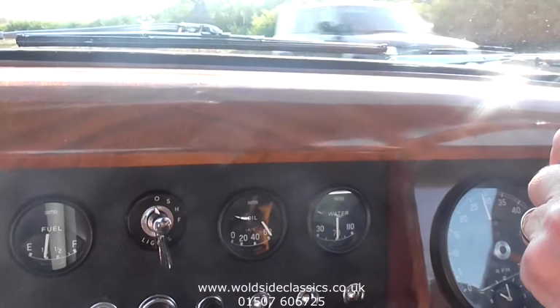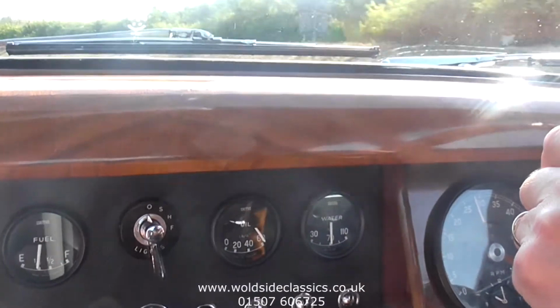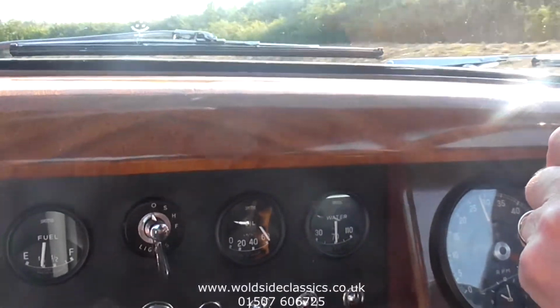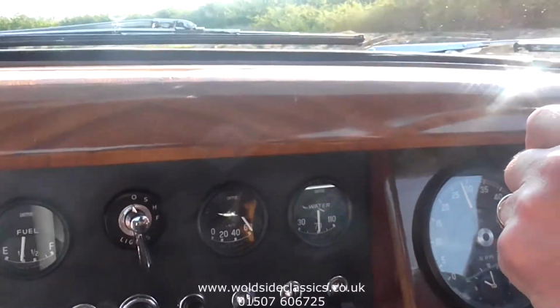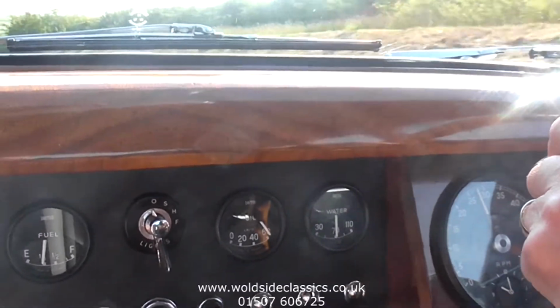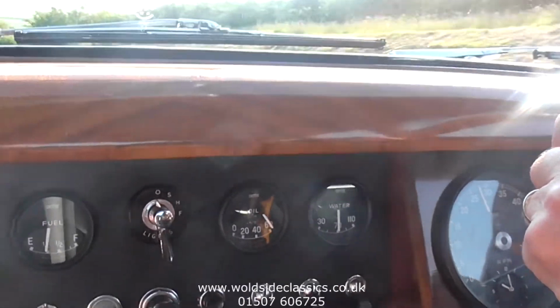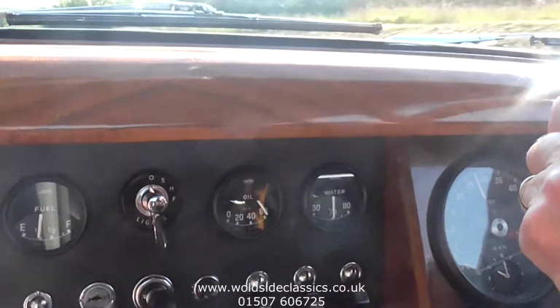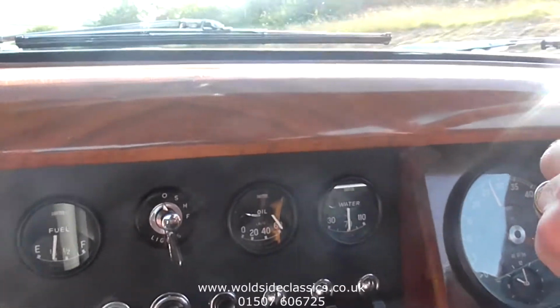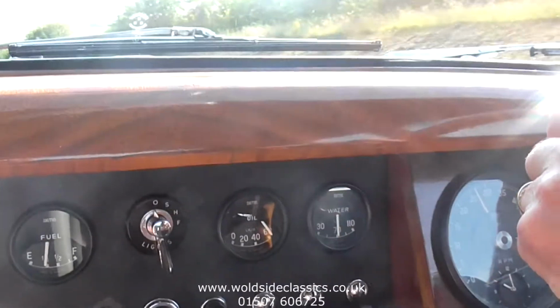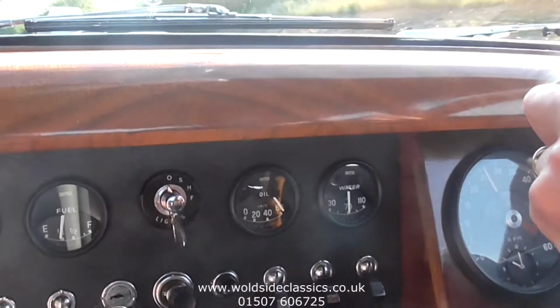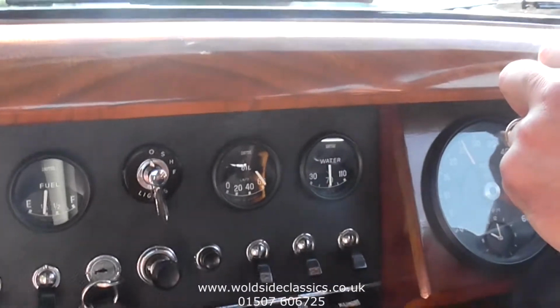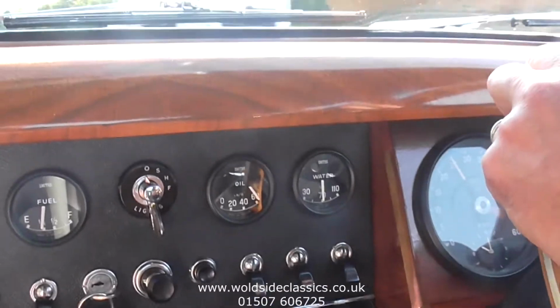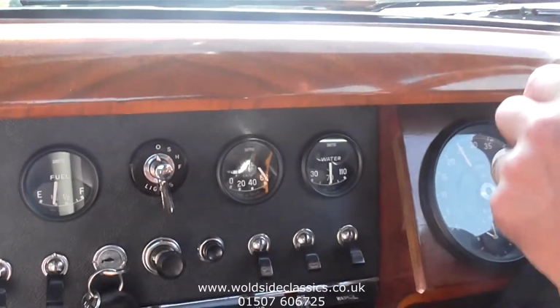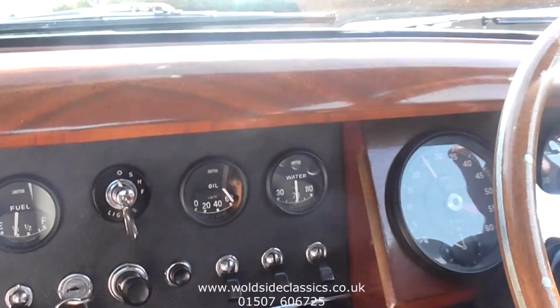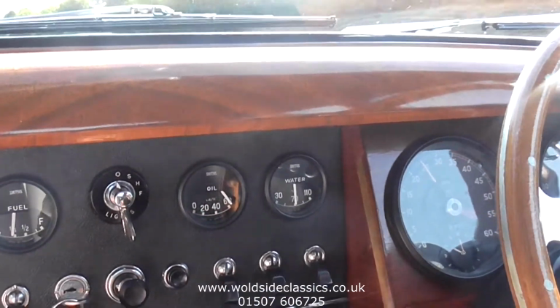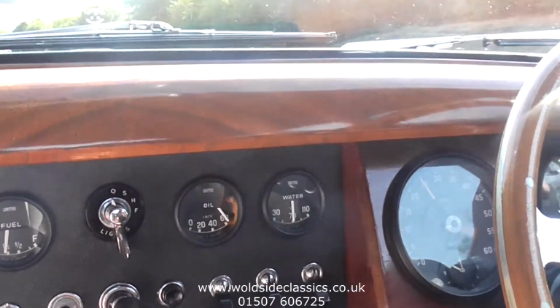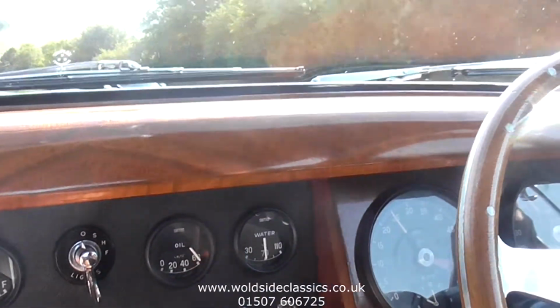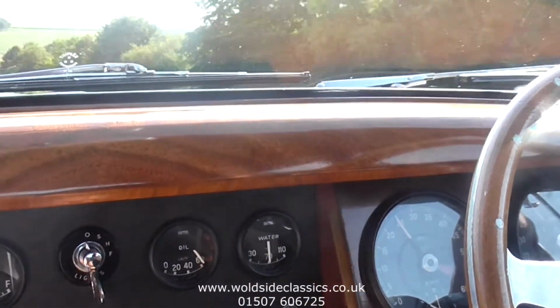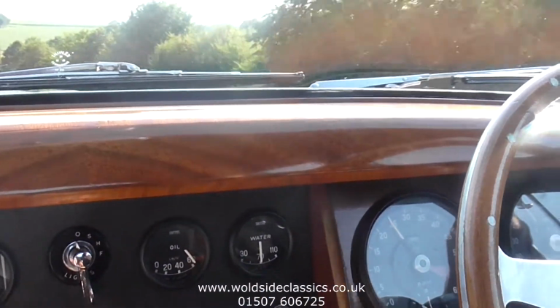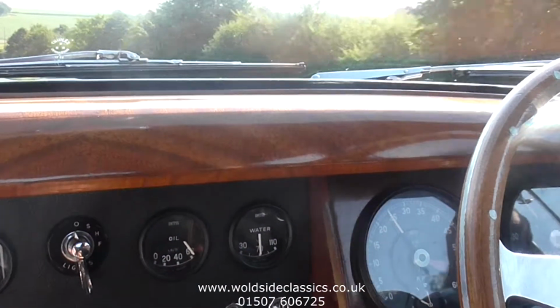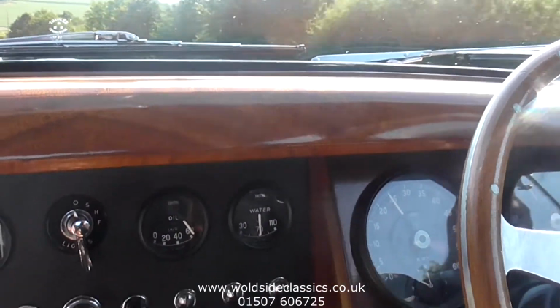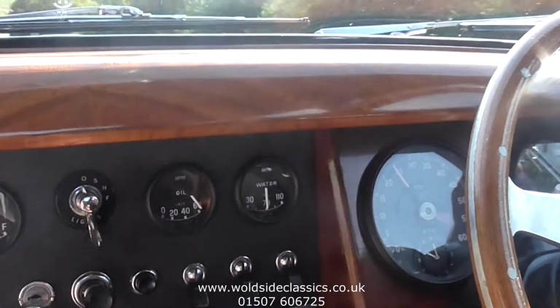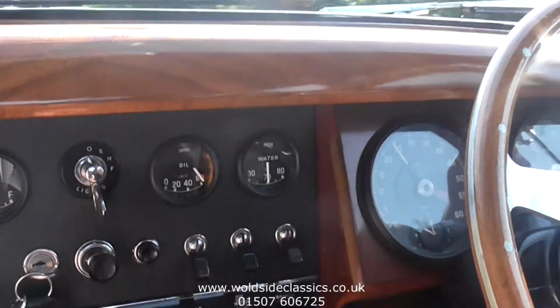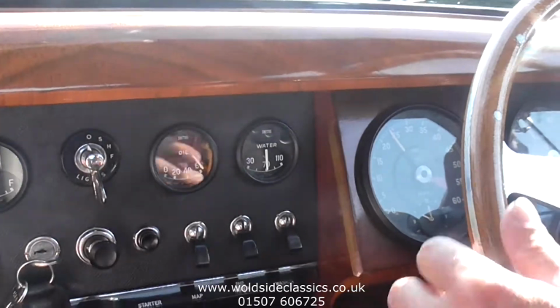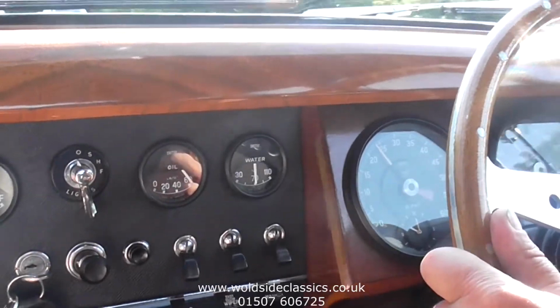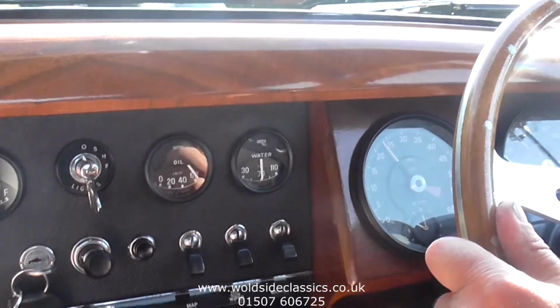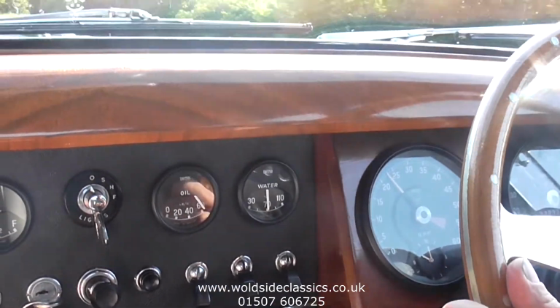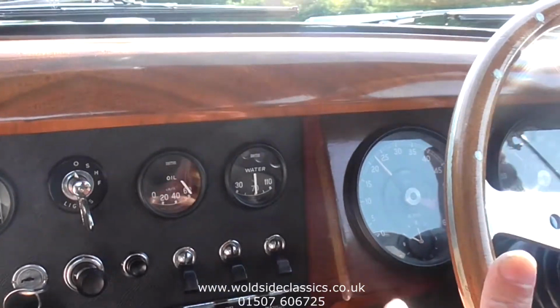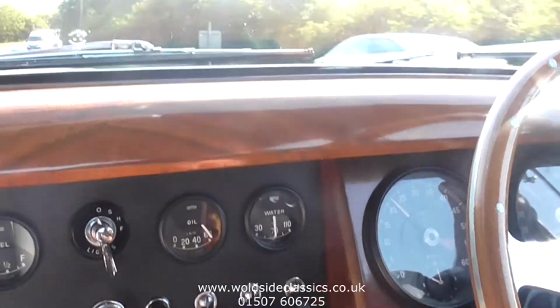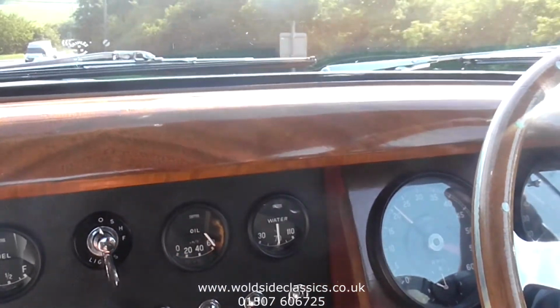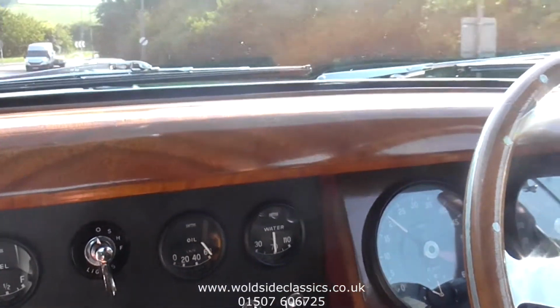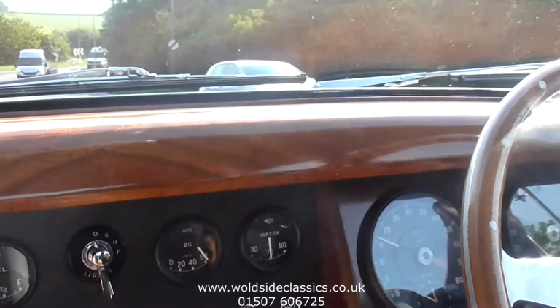So there we are — what's not to like about this car? If you are interested please give us a call on 01507 606 725, or view this video and all the photos on our website at www.wallsideClassics.co.uk. Thanks again.